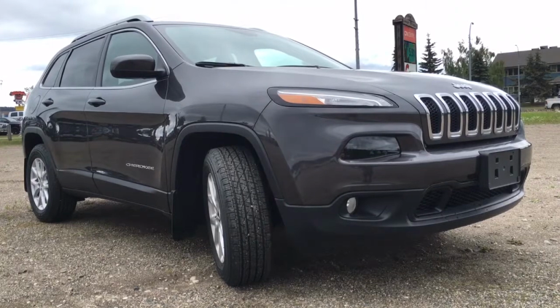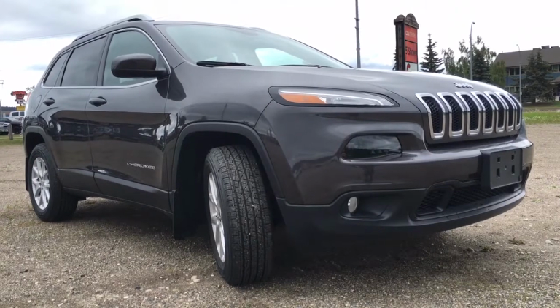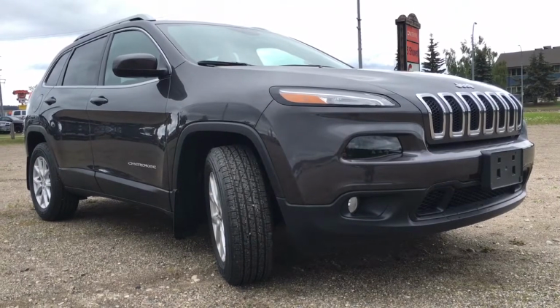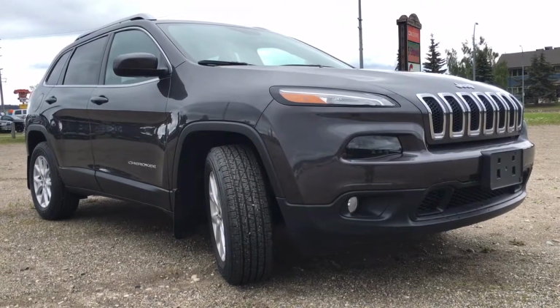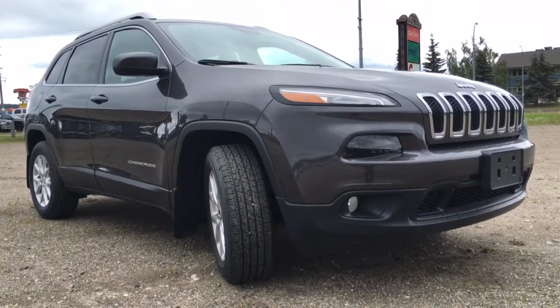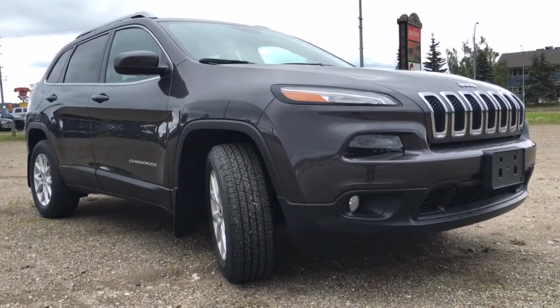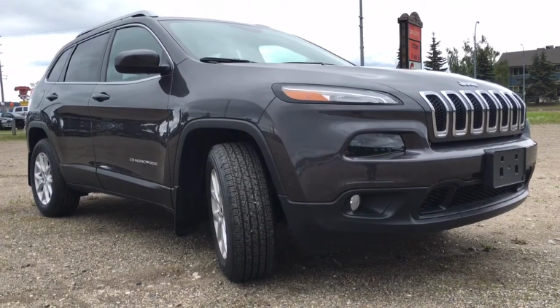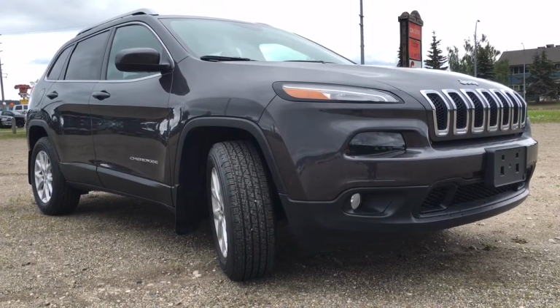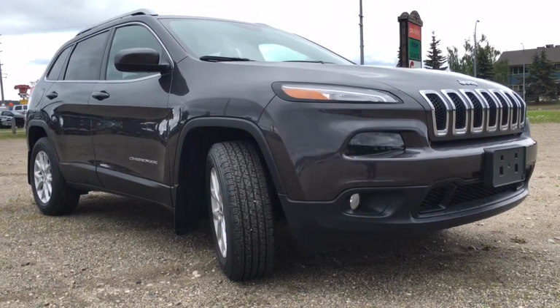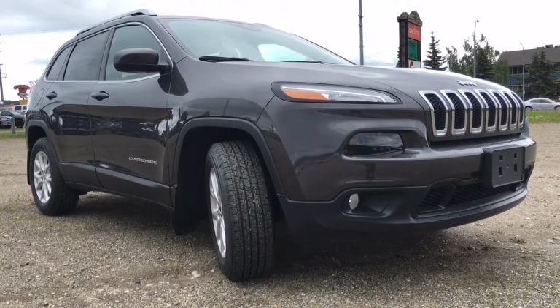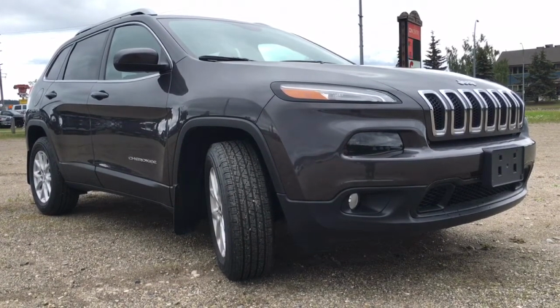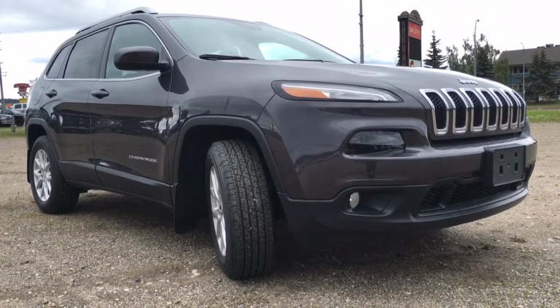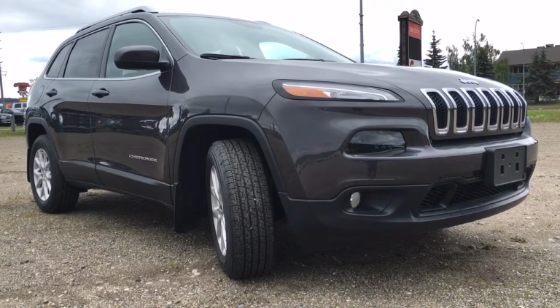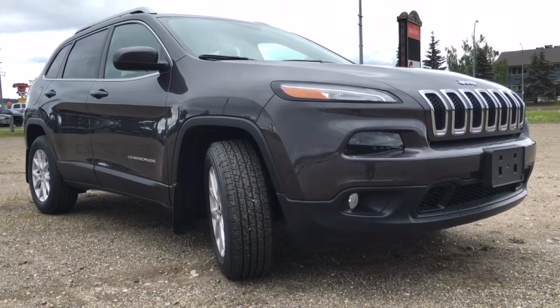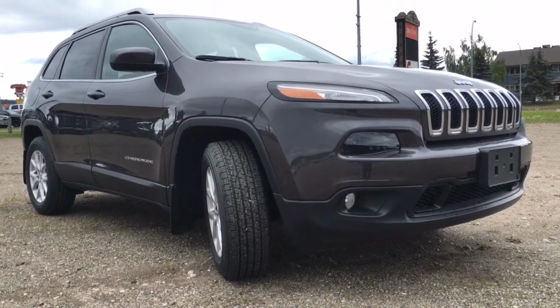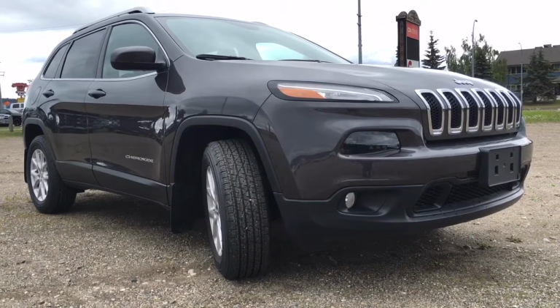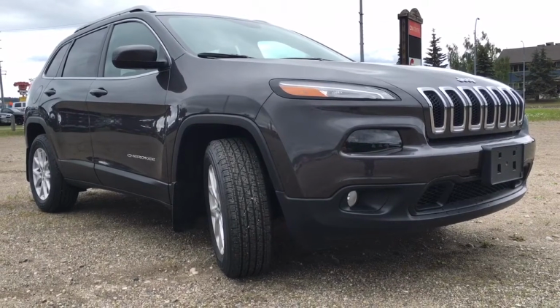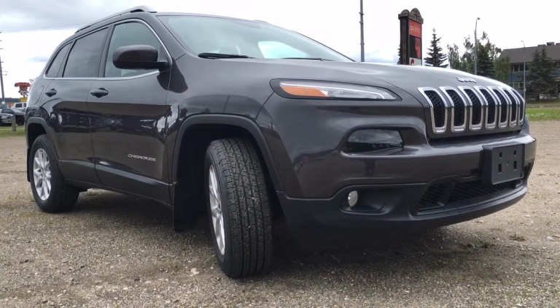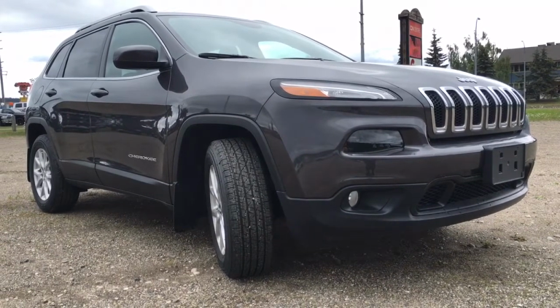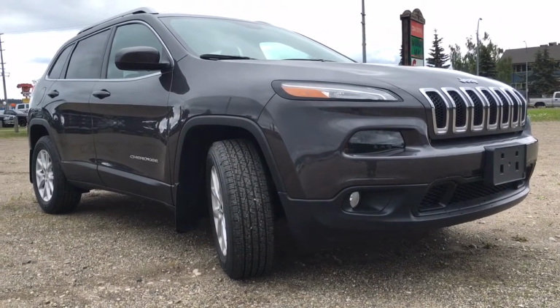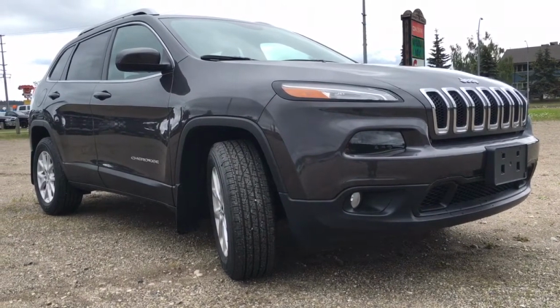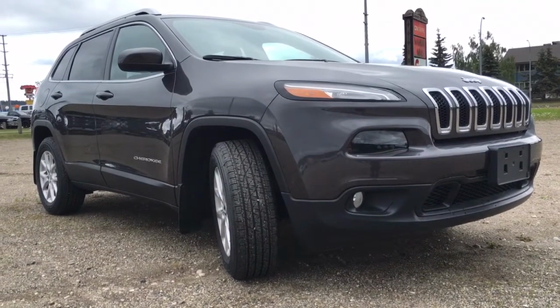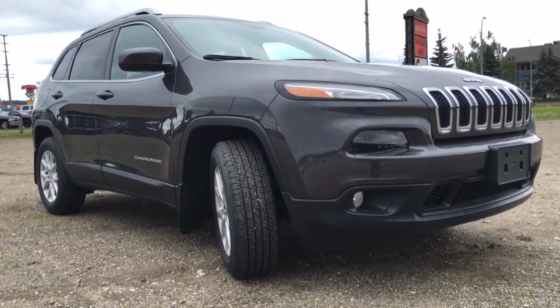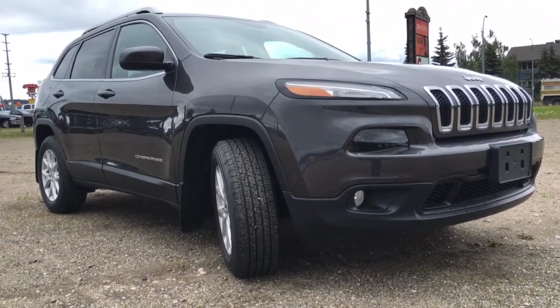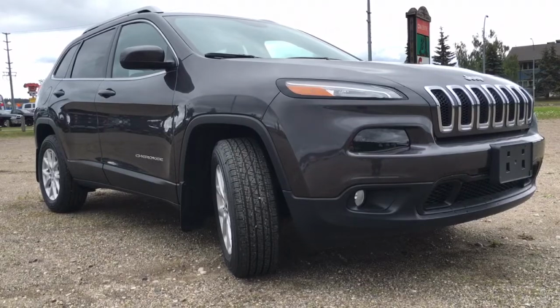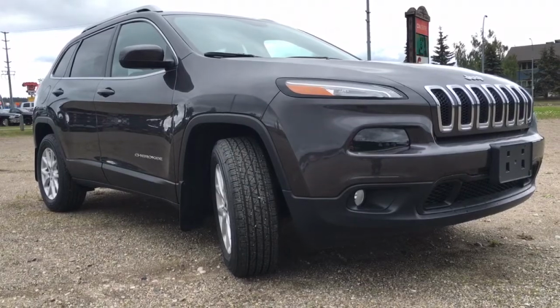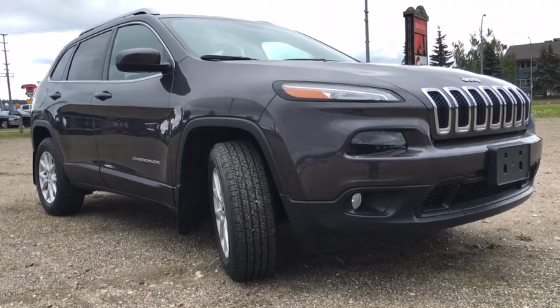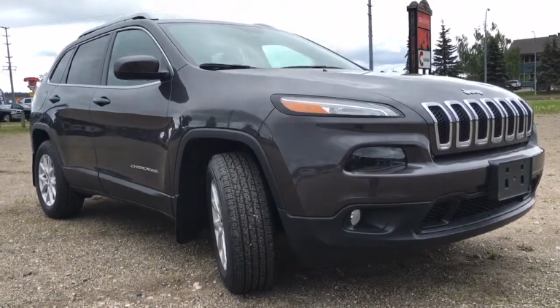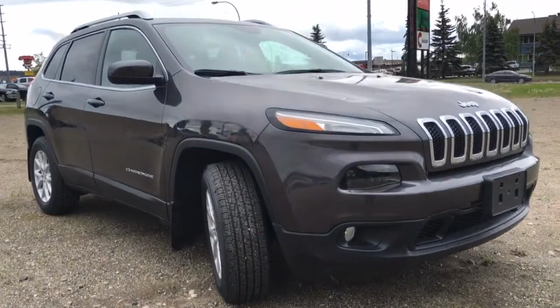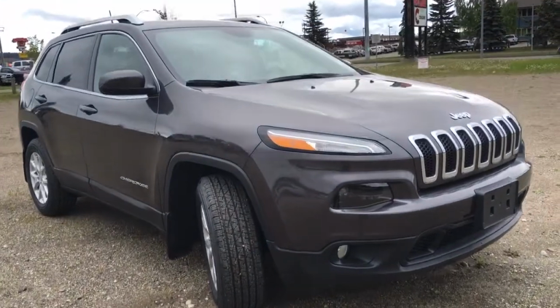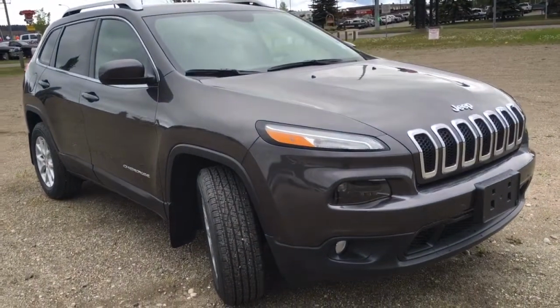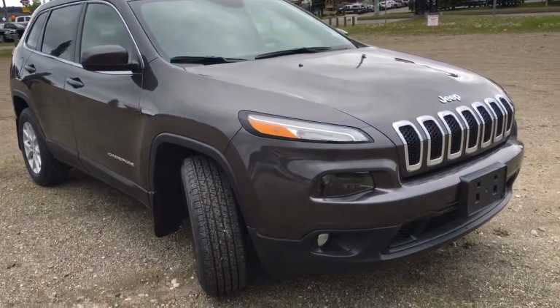Hello and welcome to Northland Dodge in Prince George, BC. My name is Cheyenne and I'm down here at the MegaSale at the CN Centre to walk you through this 2016 Jeep Cherokee North. This is a four-door SUV in the granite crystal metallic.